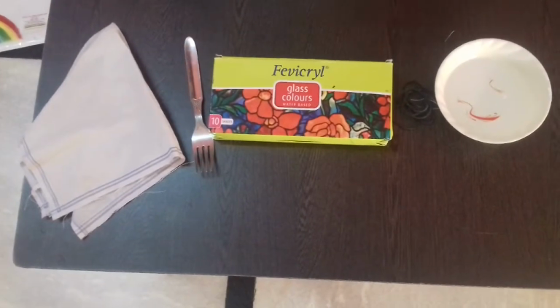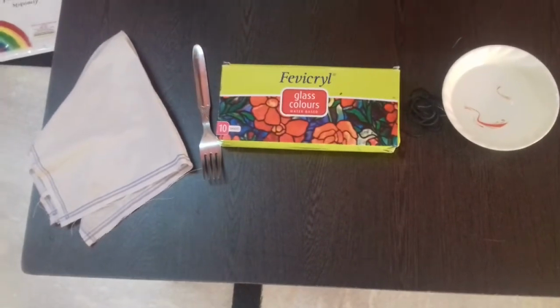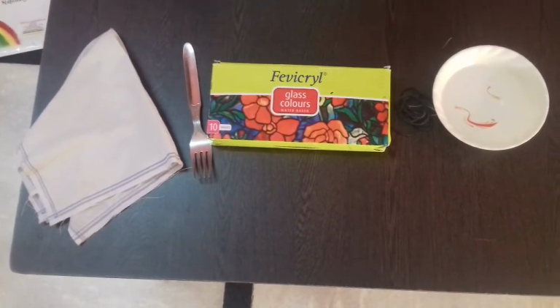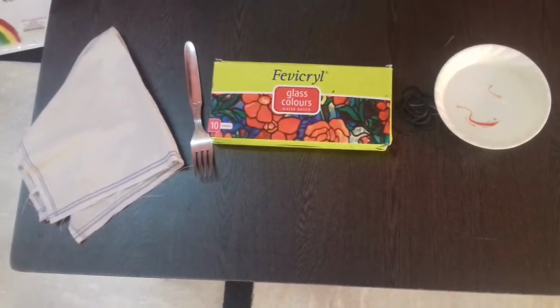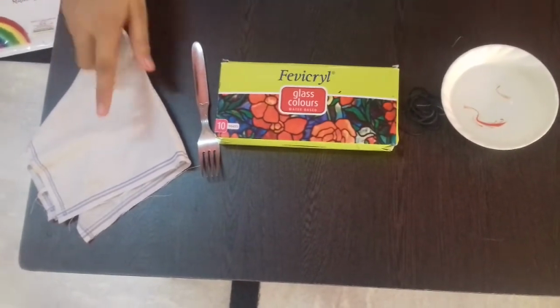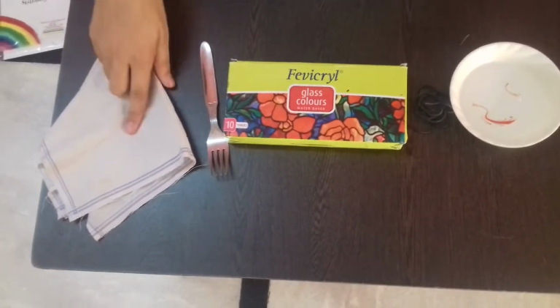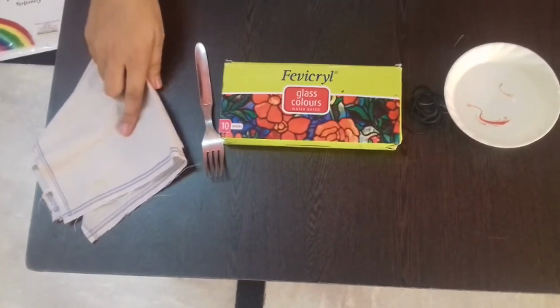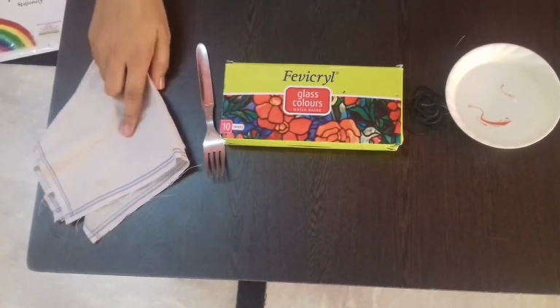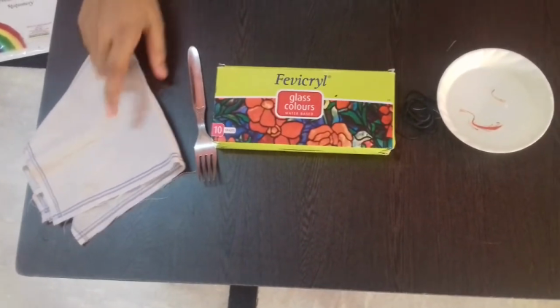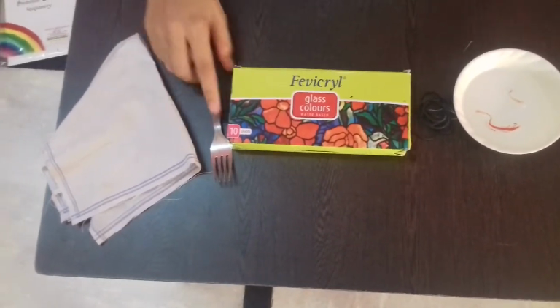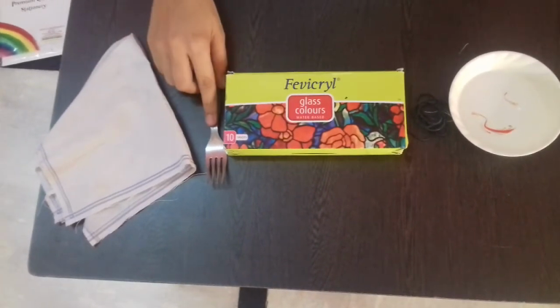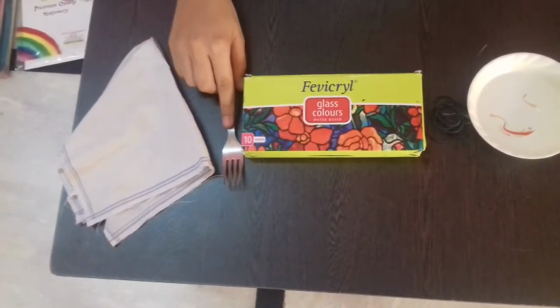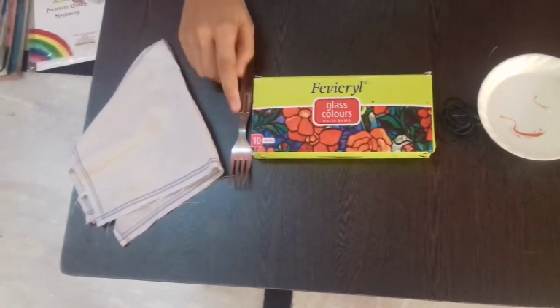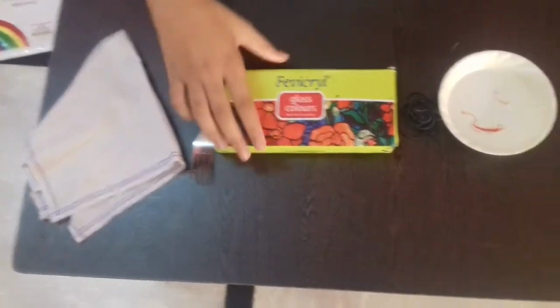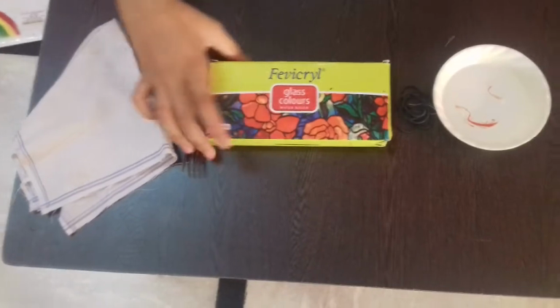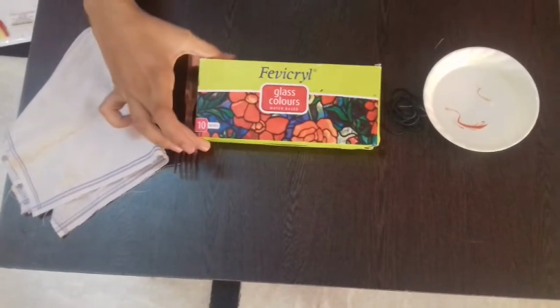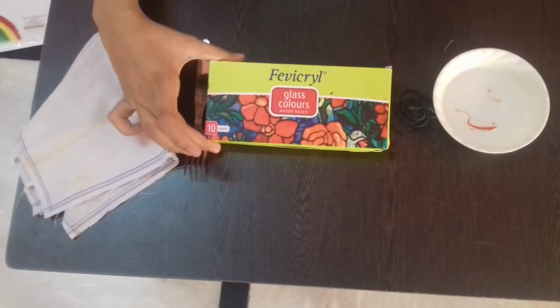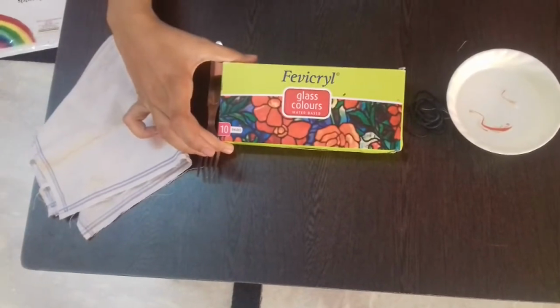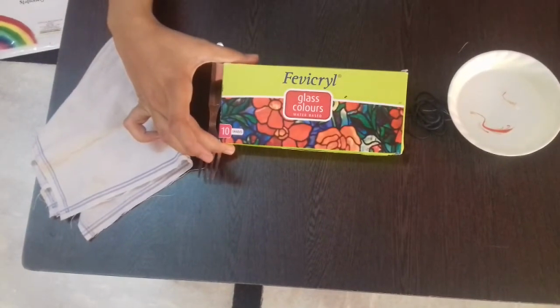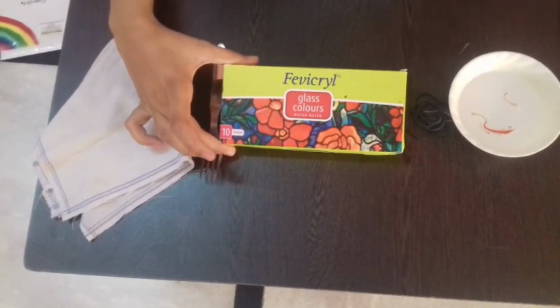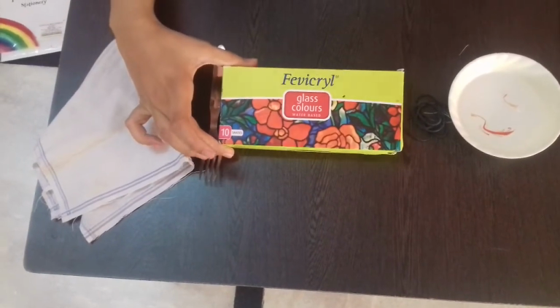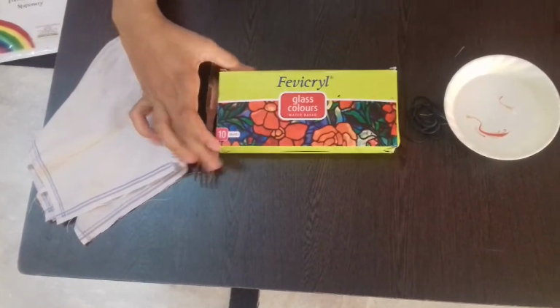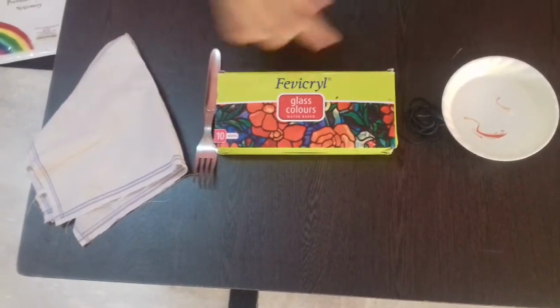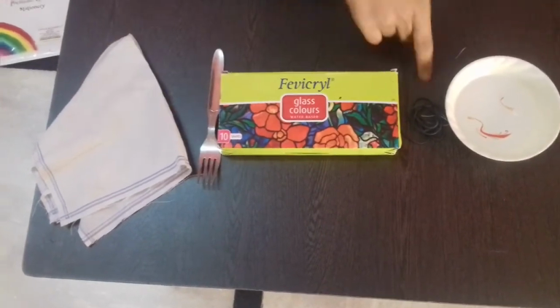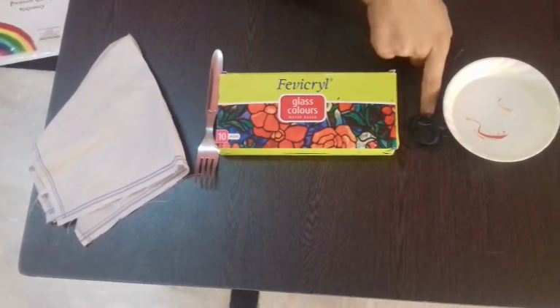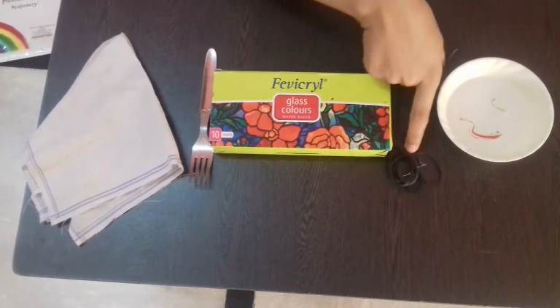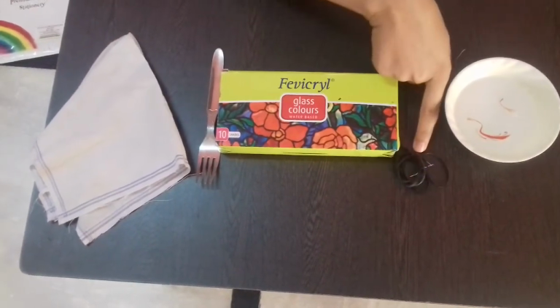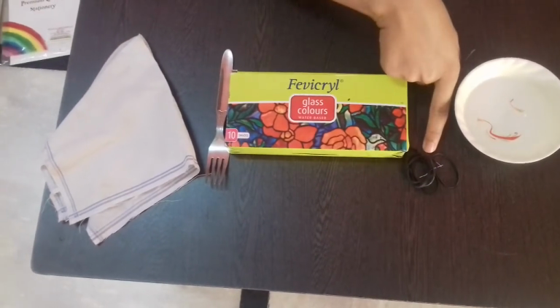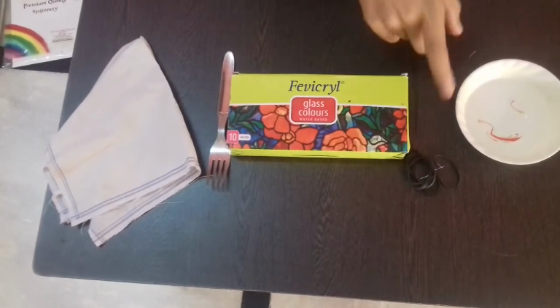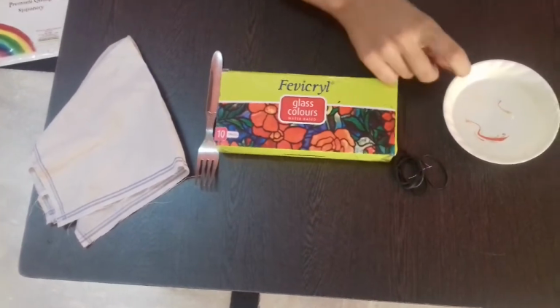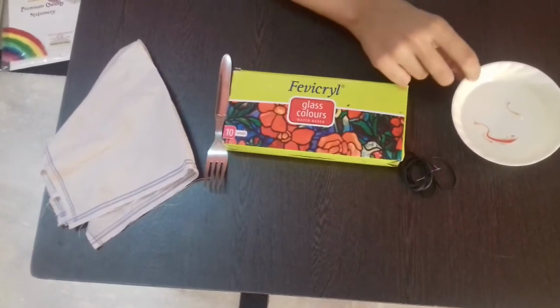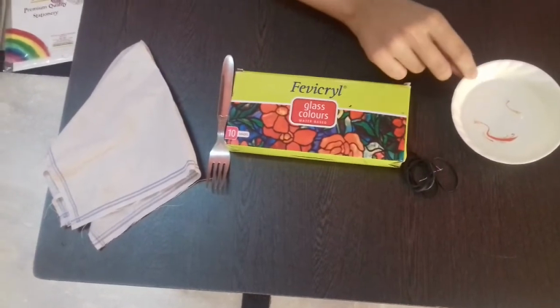For this you need a white handkerchief, a fork, some fabric colors or glass colors, some rubber bands and some water.